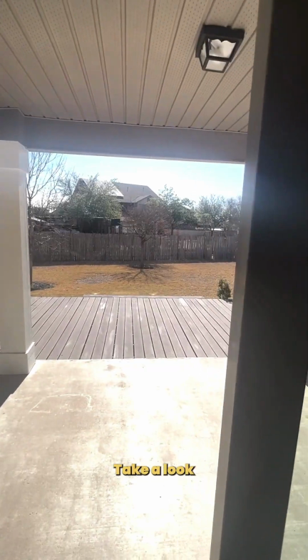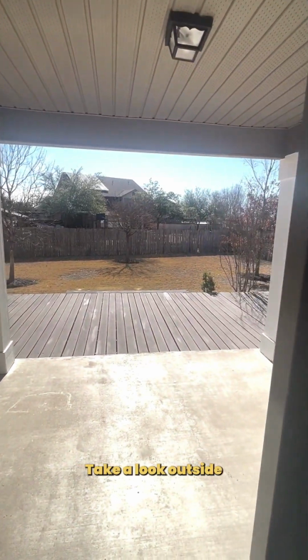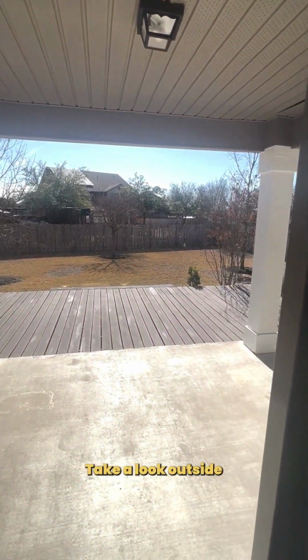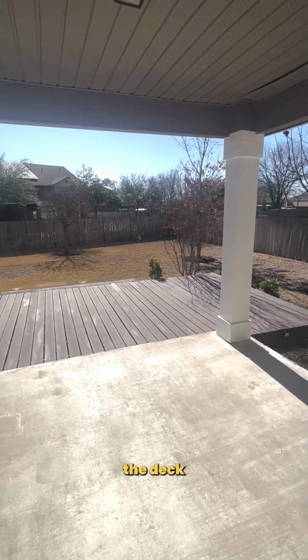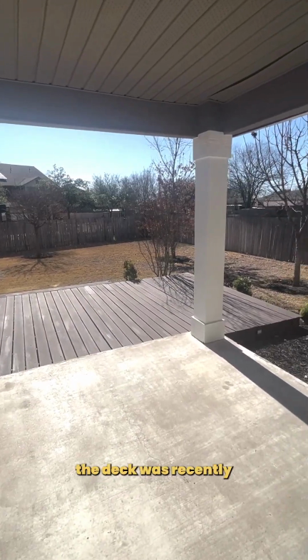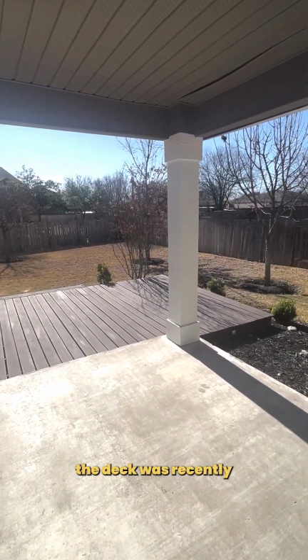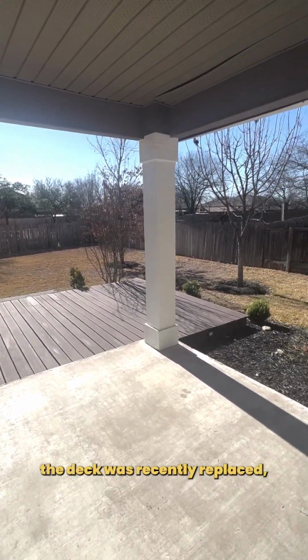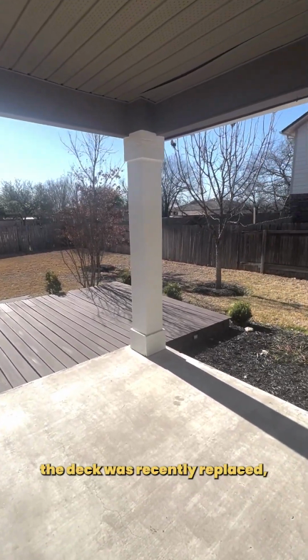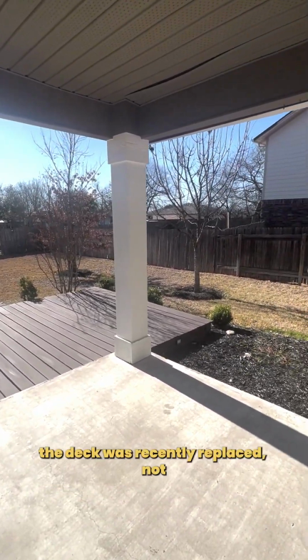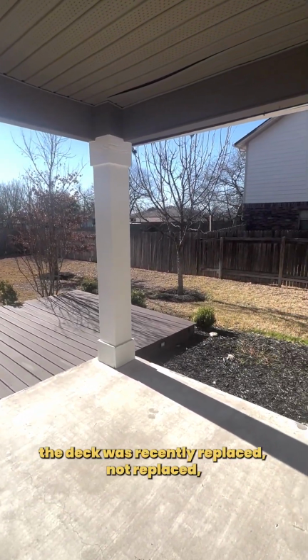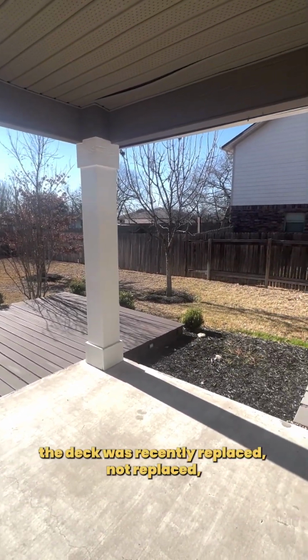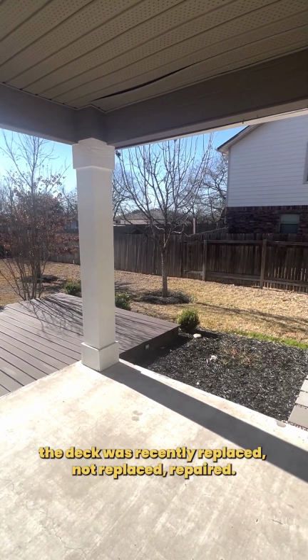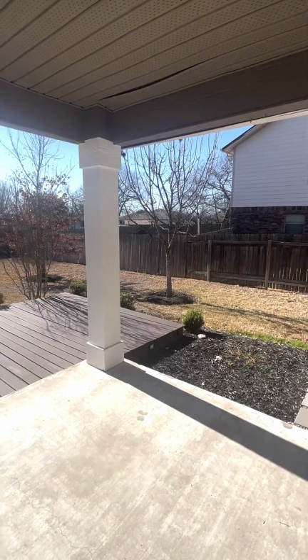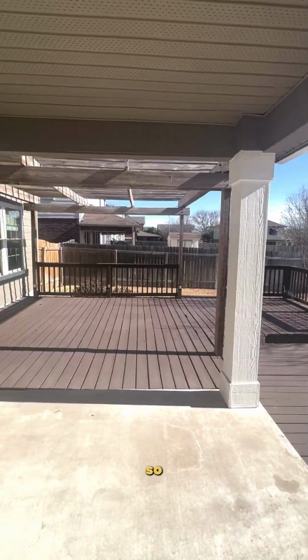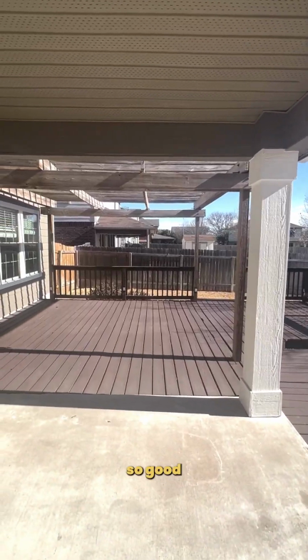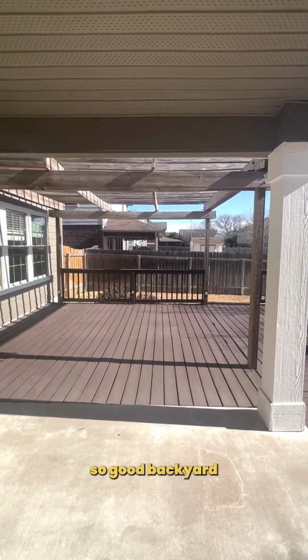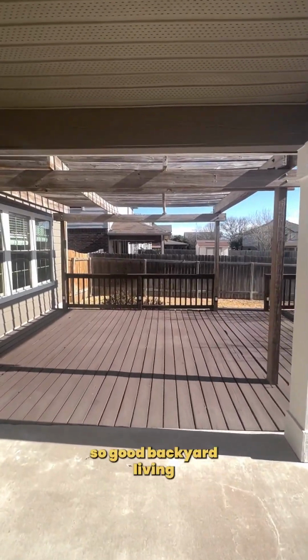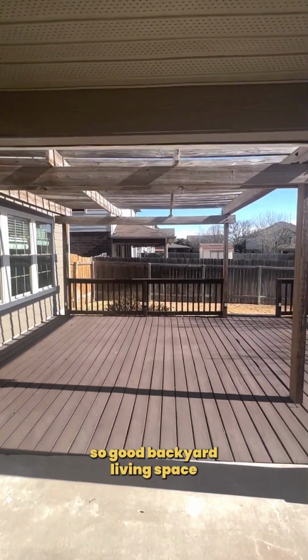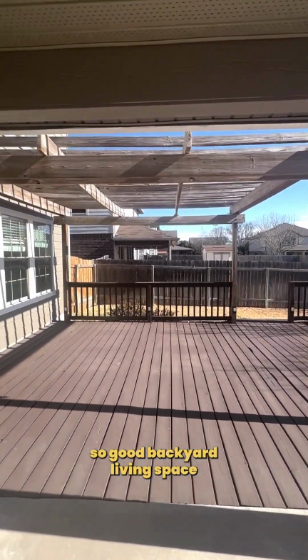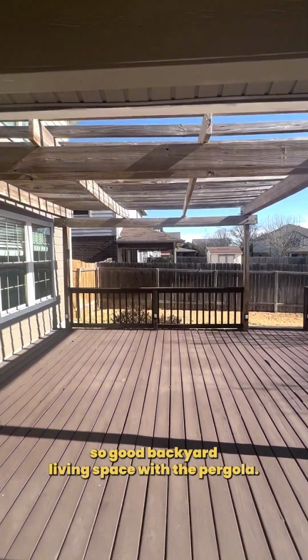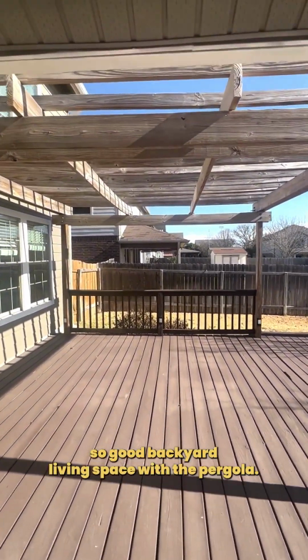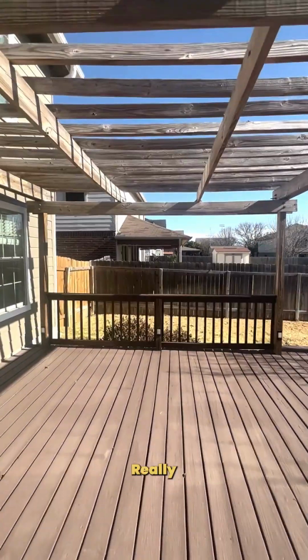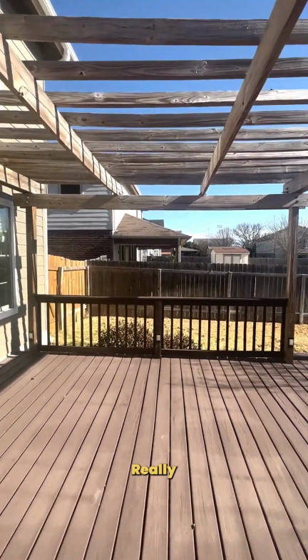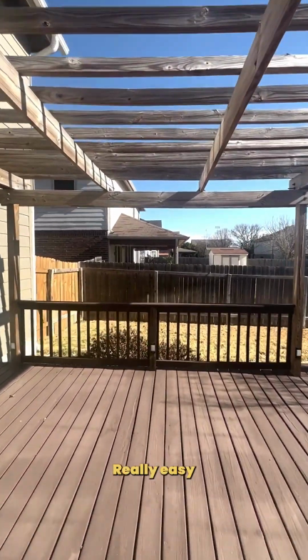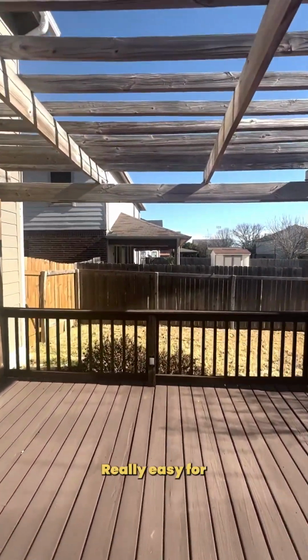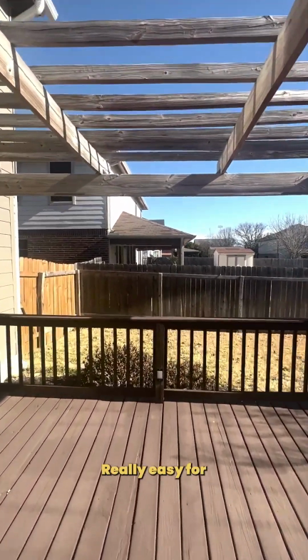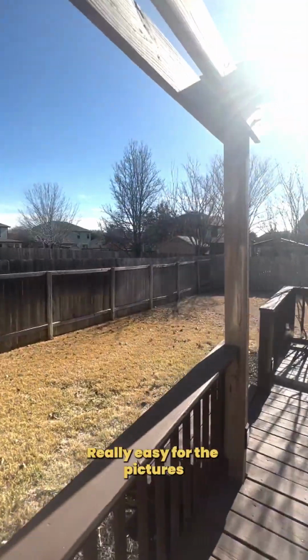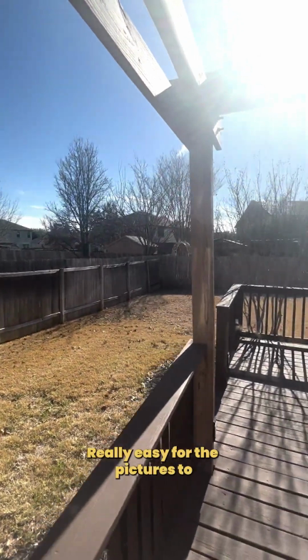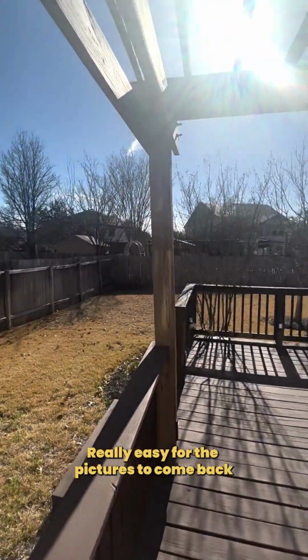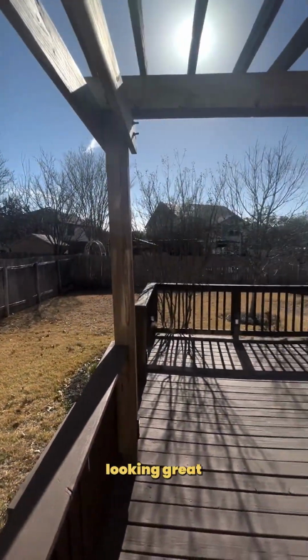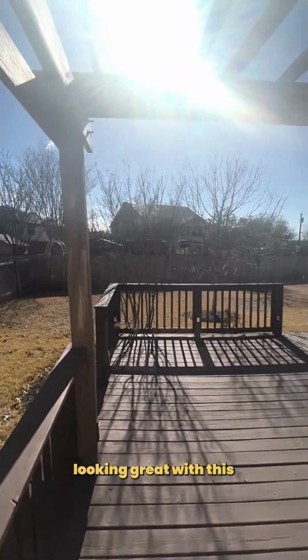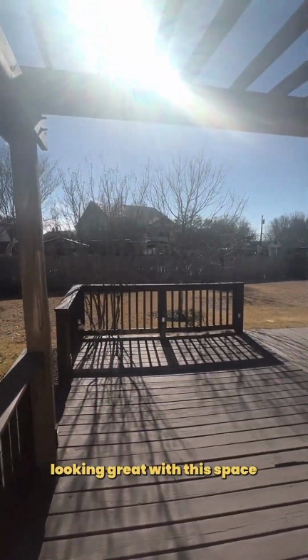Take a look outside. The deck was recently repaired. It's a good backyard living space with the pergola — really easy for the pictures to come back looking great with this space.